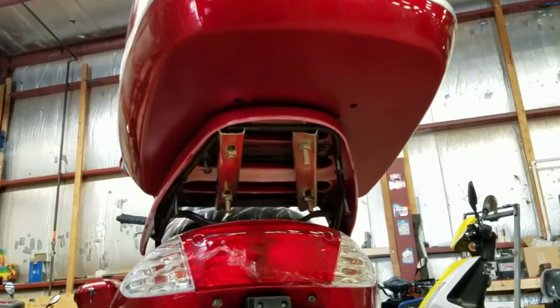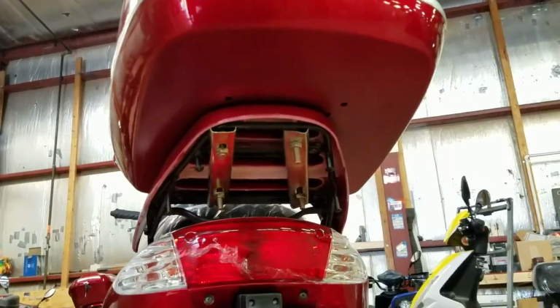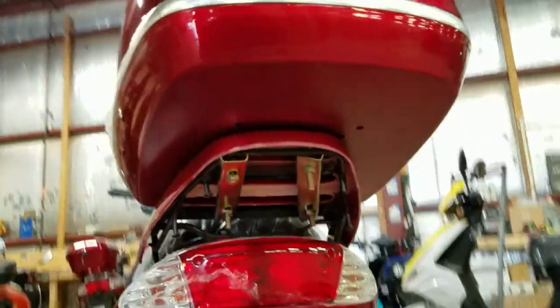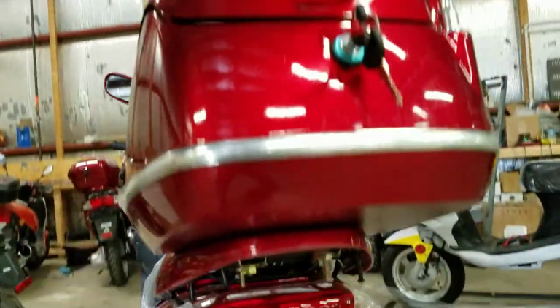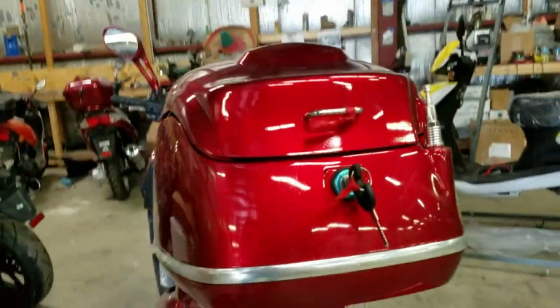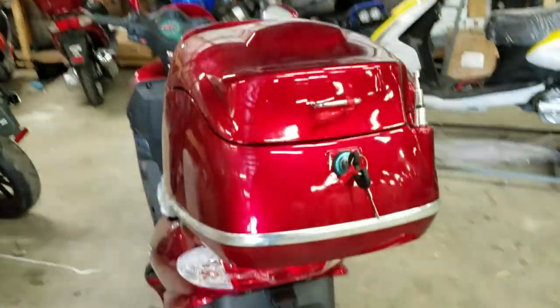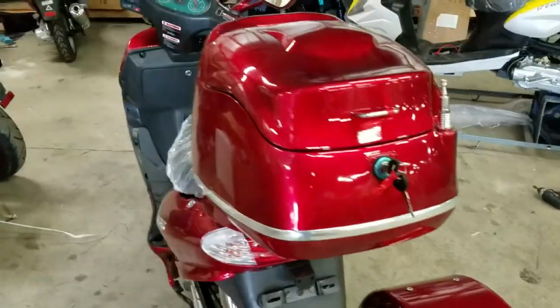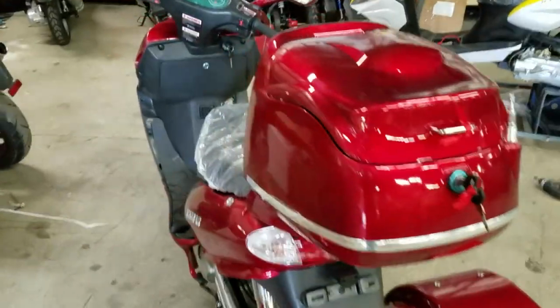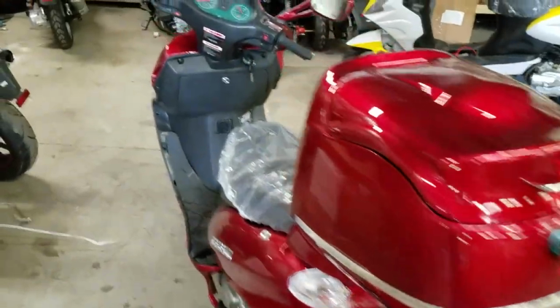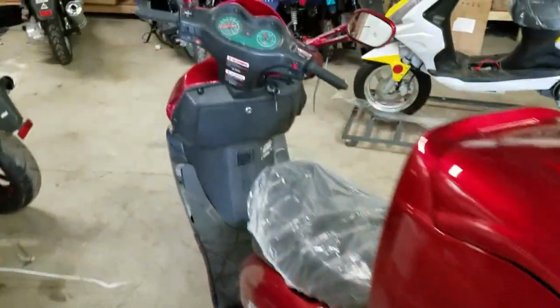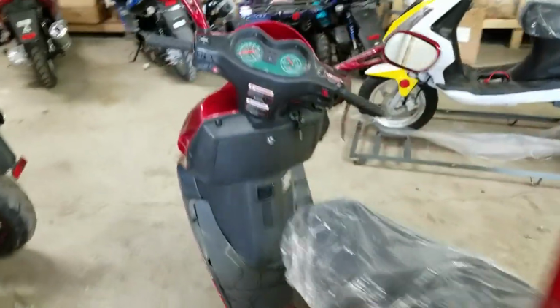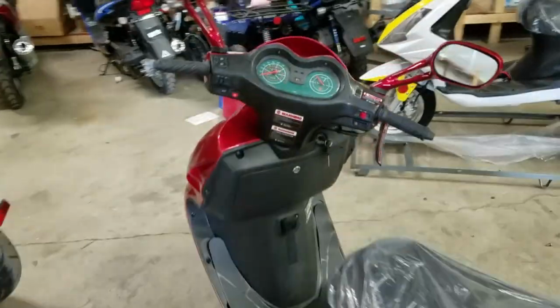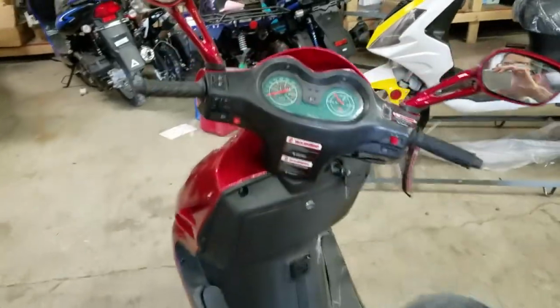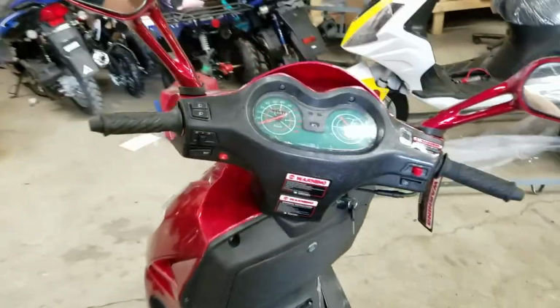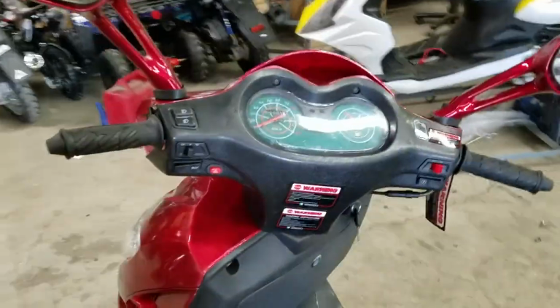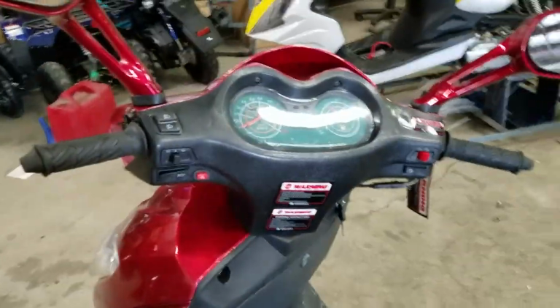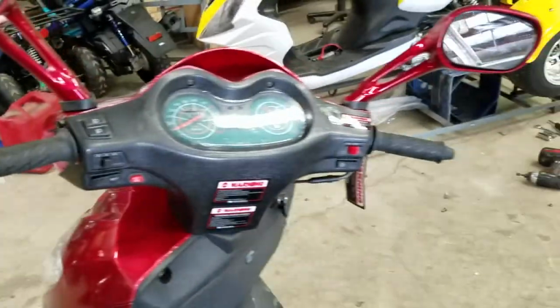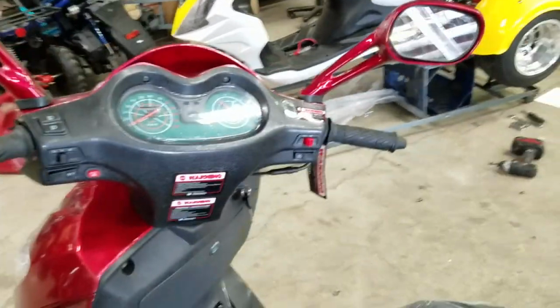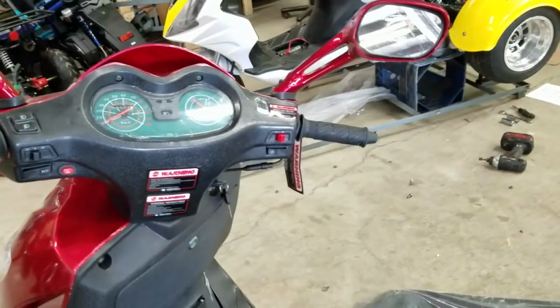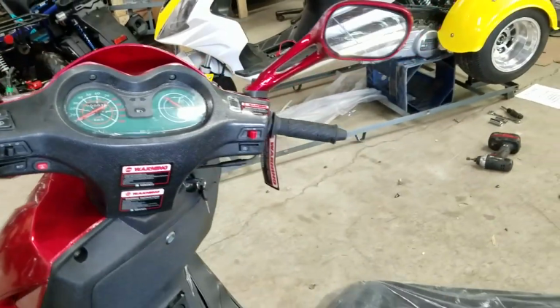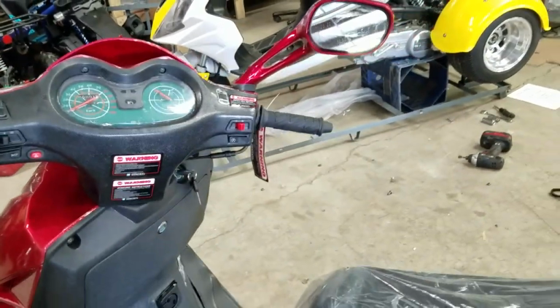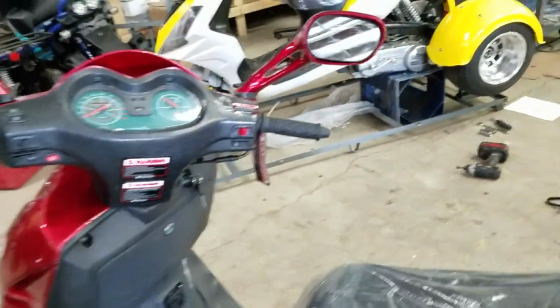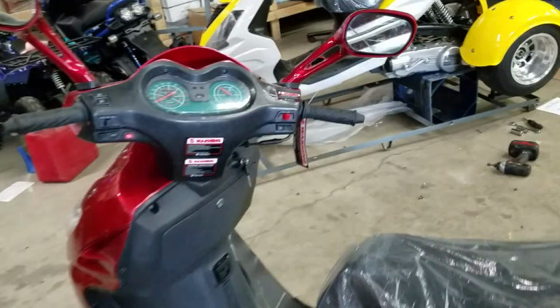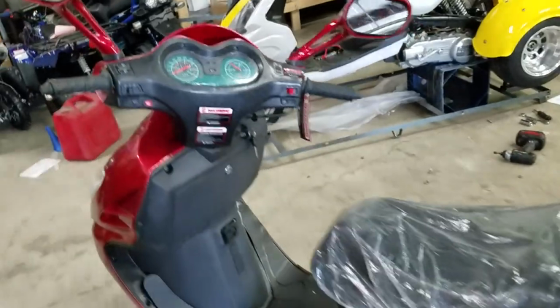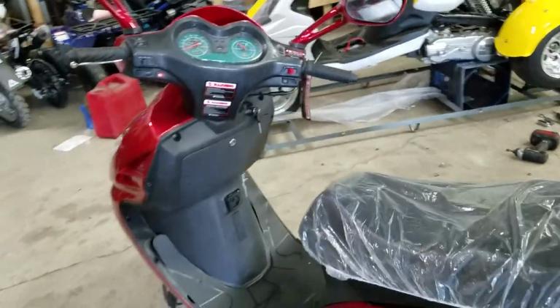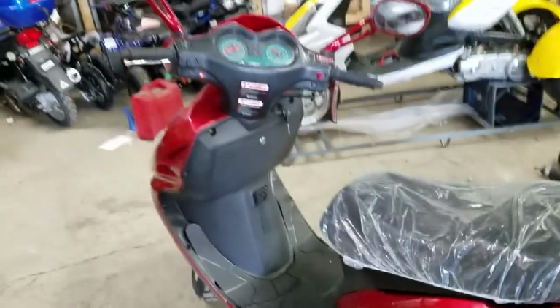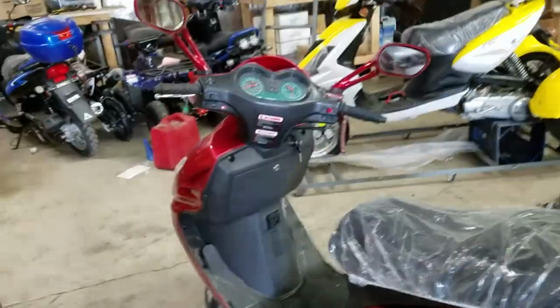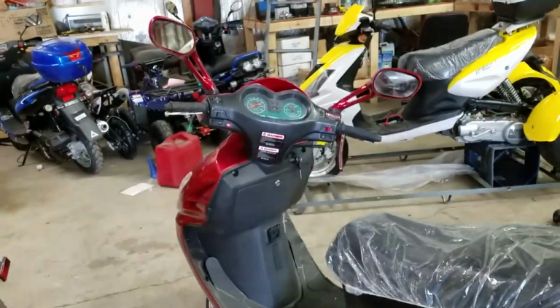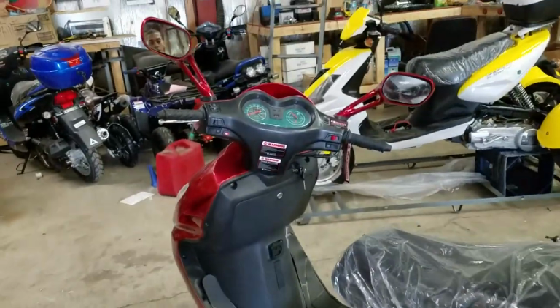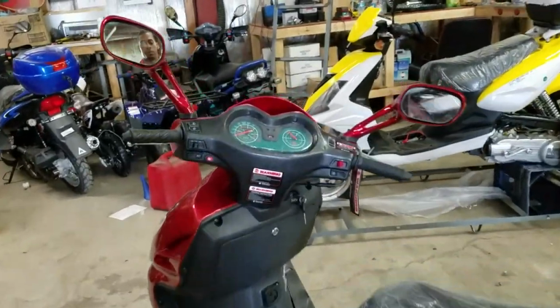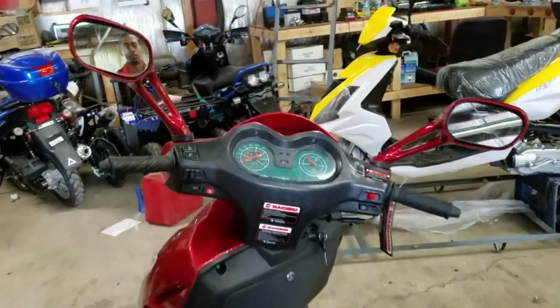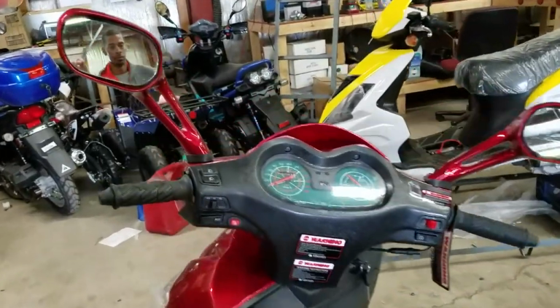Similar setup on the back too. Like always on the trikes you're going to have your front tire and handlebars already ready to go, and you've got your mirrors as well on this one.